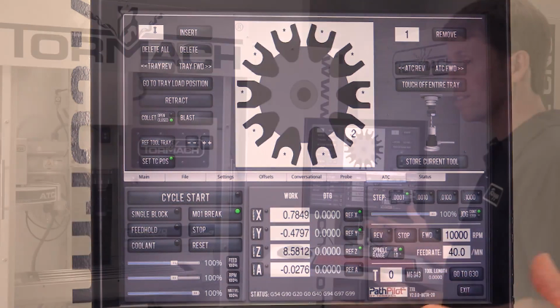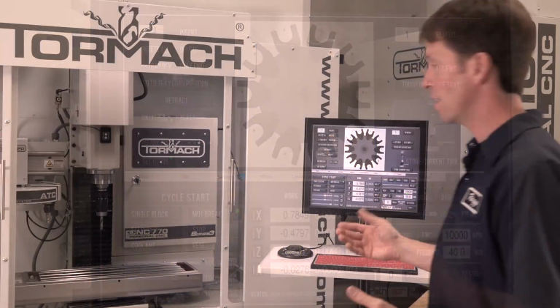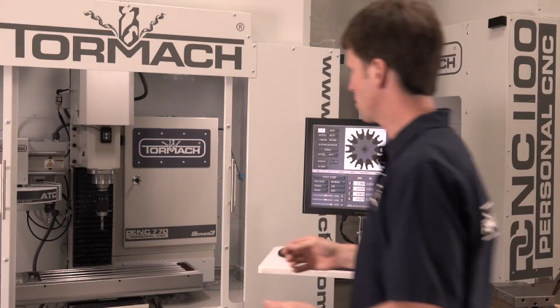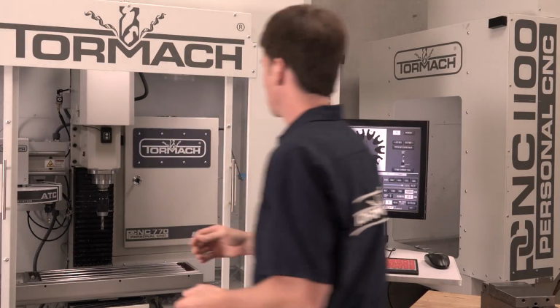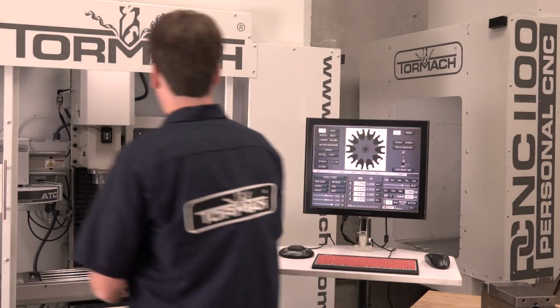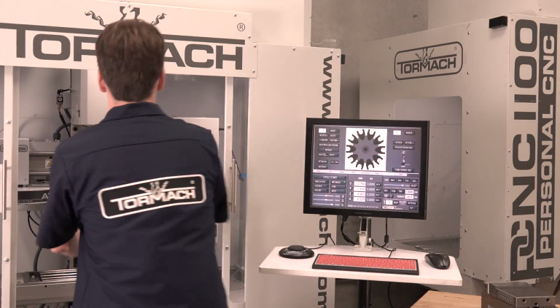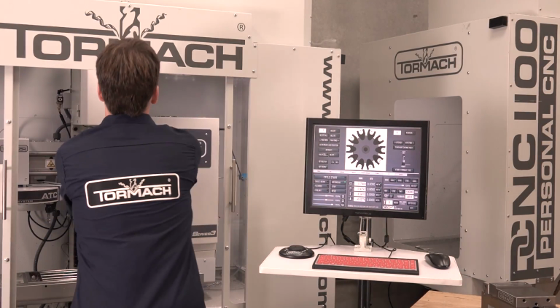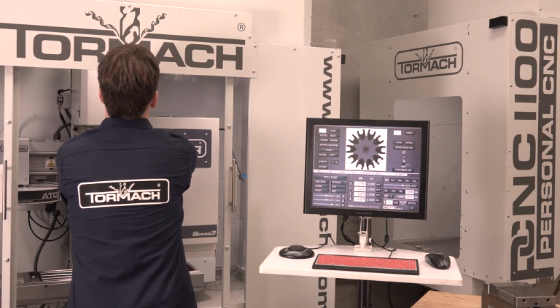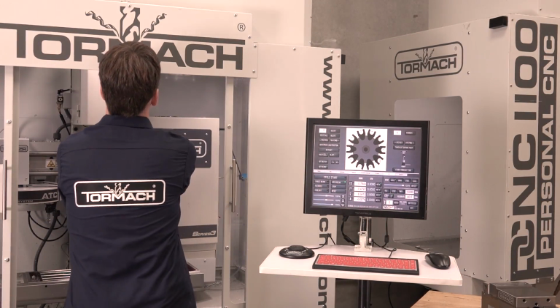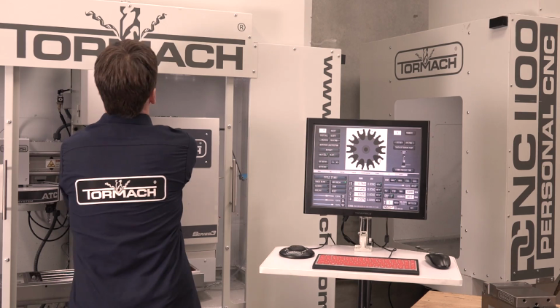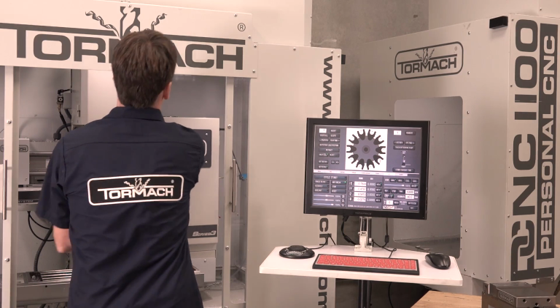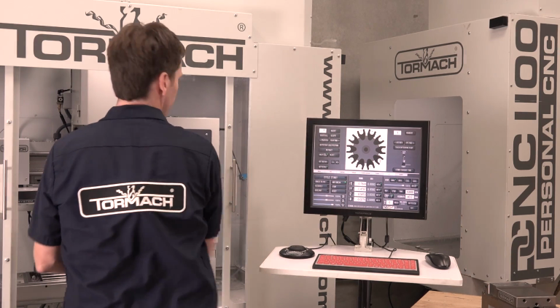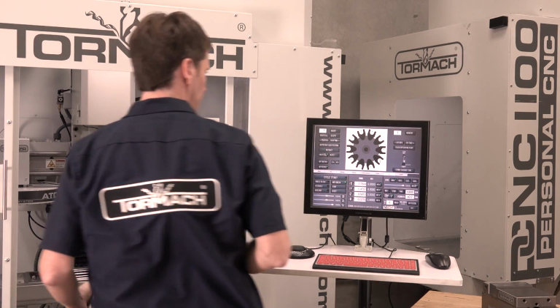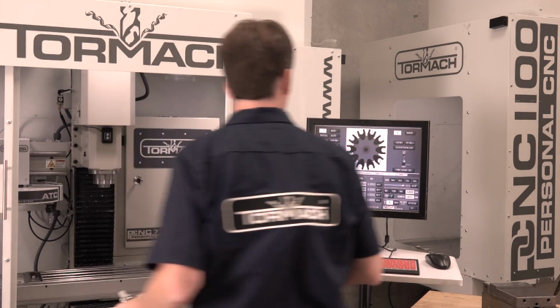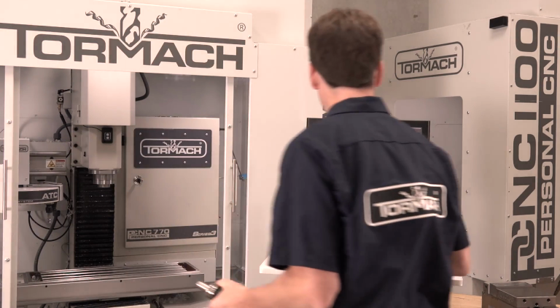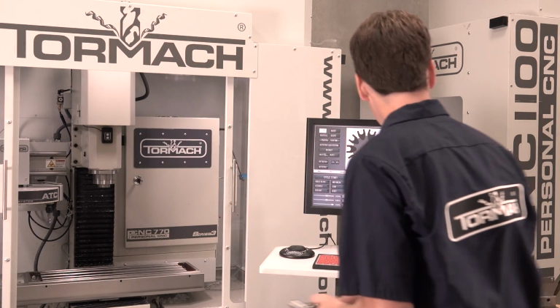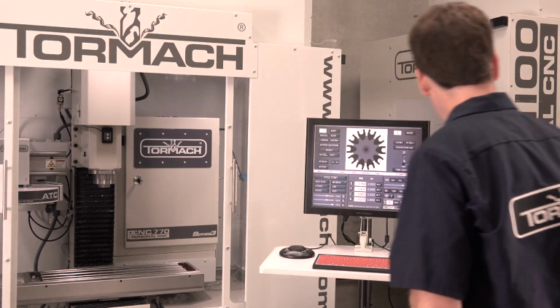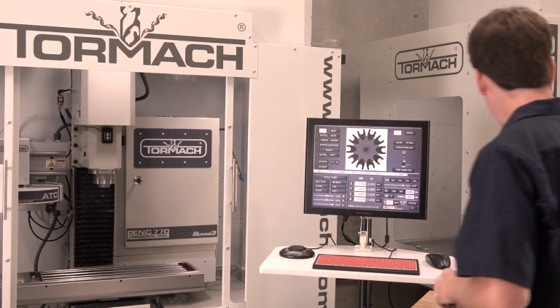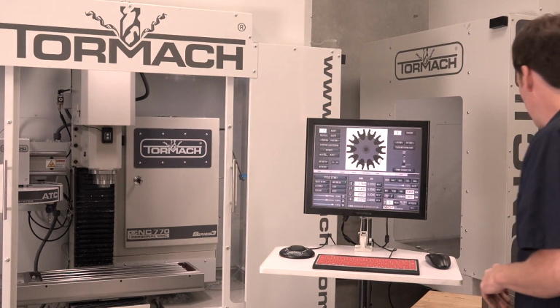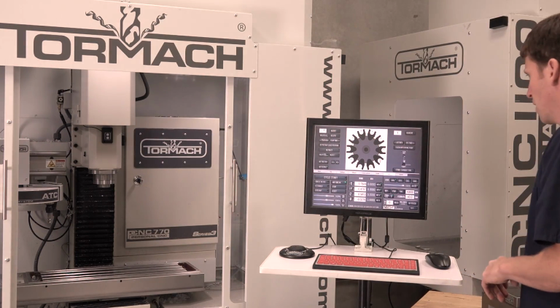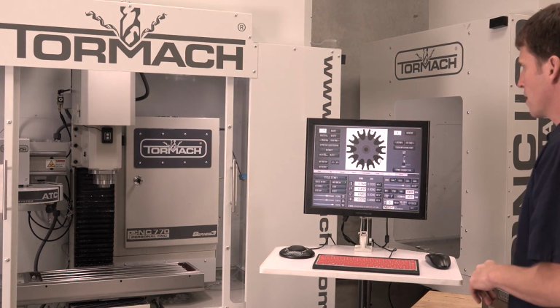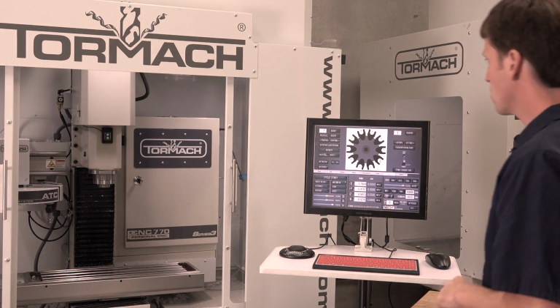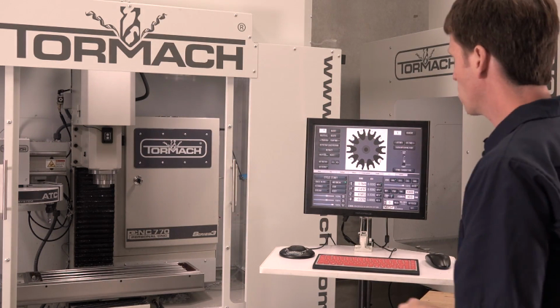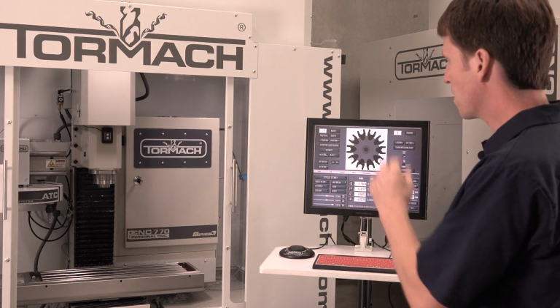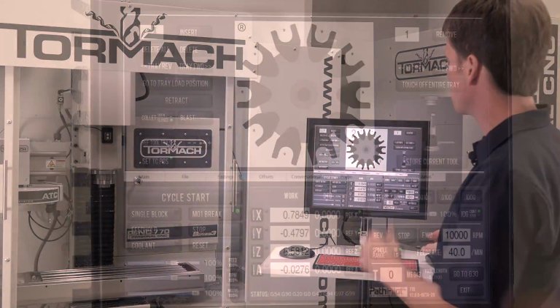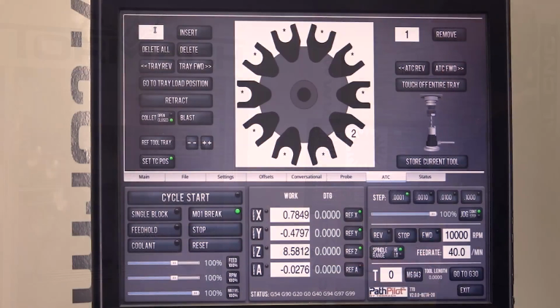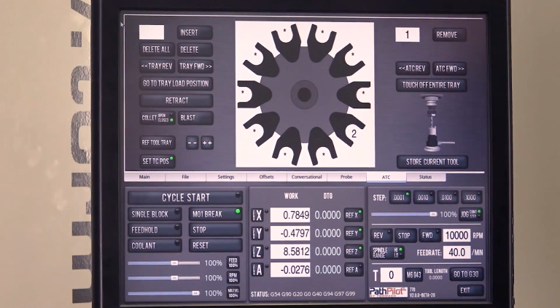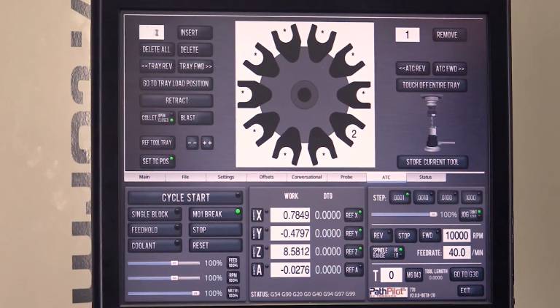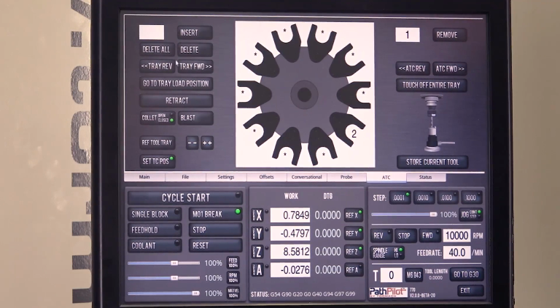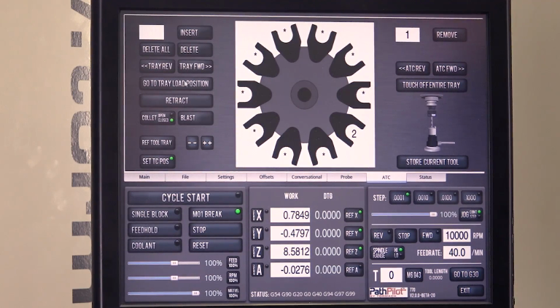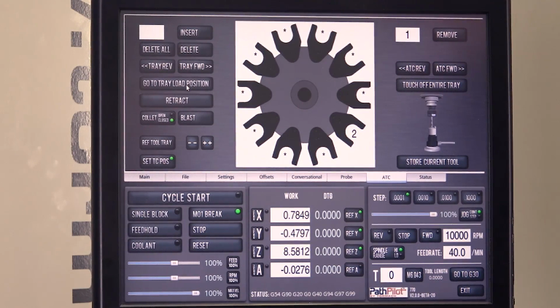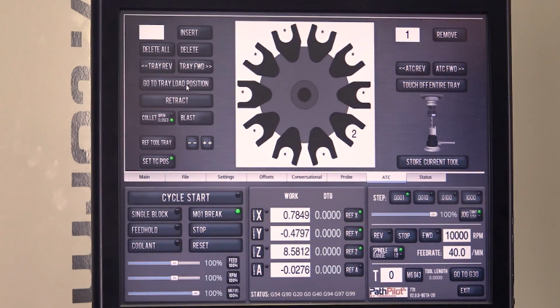Easy enough — just take the tool out. Empty spindle. Next thing you can do when you have an empty spindle: it's always safe to go to tray load position.